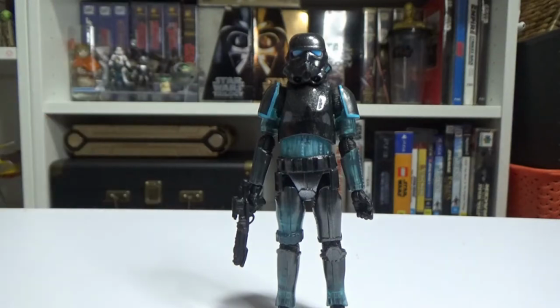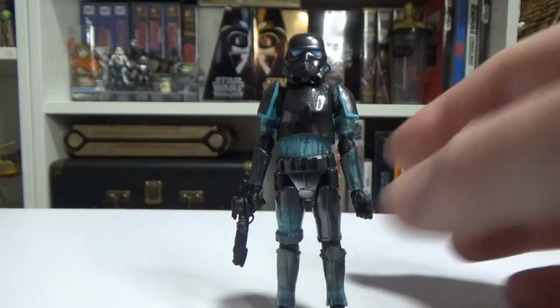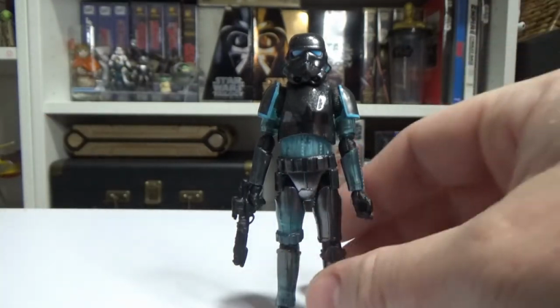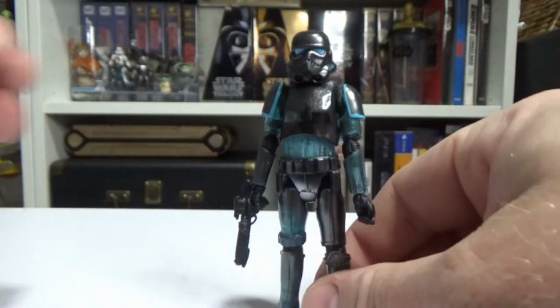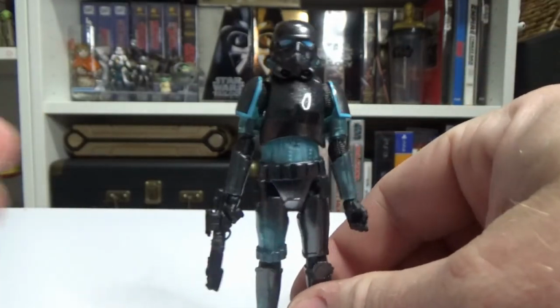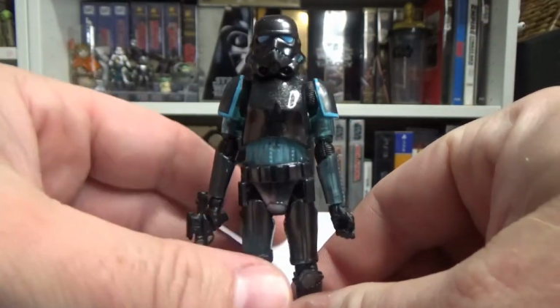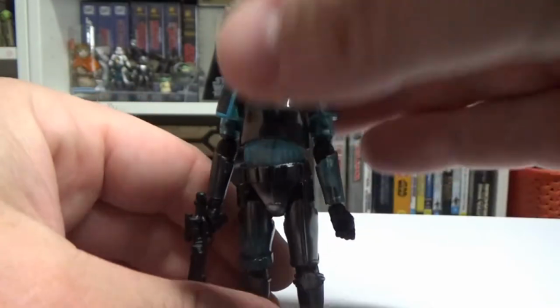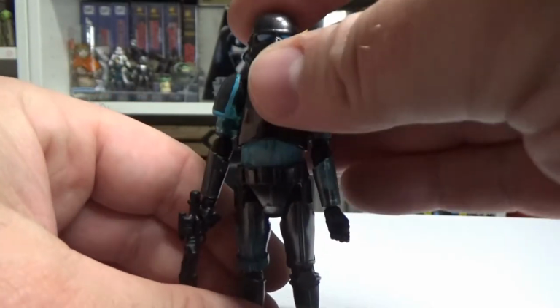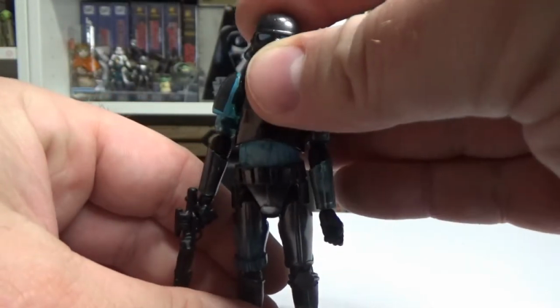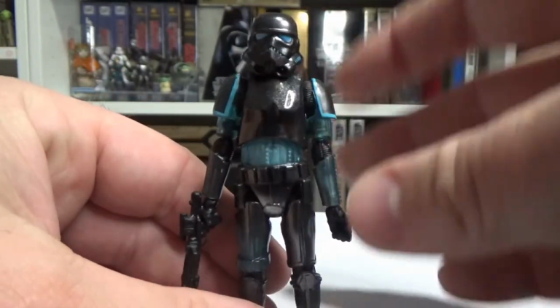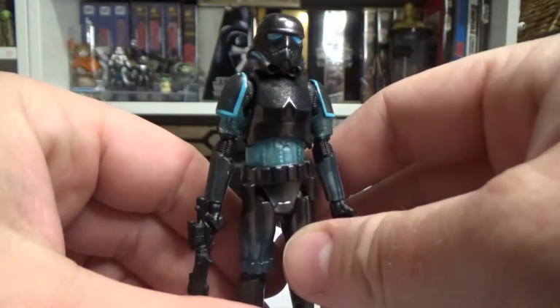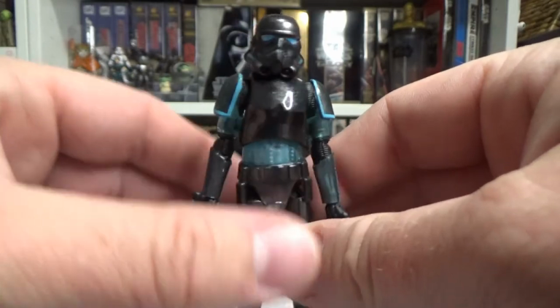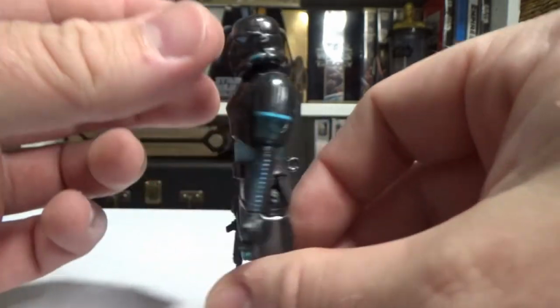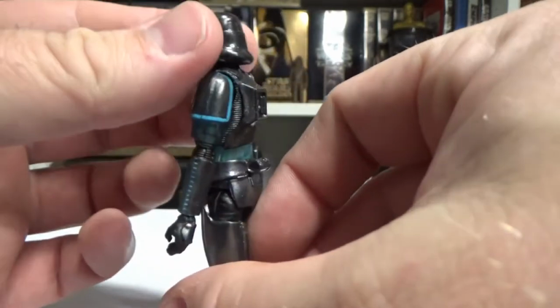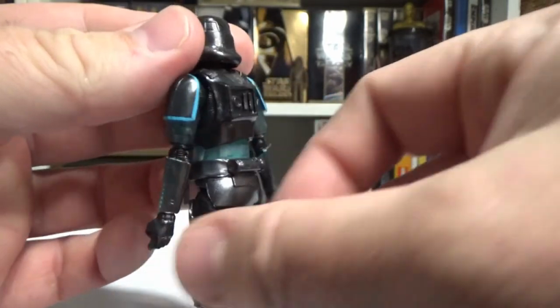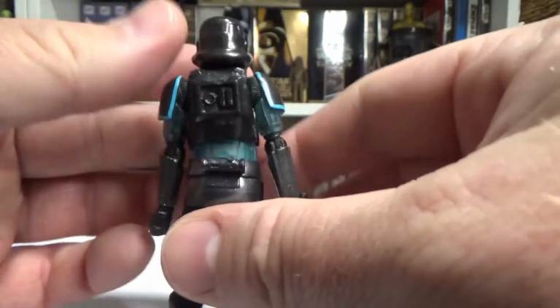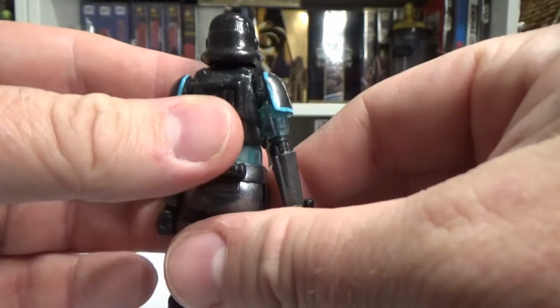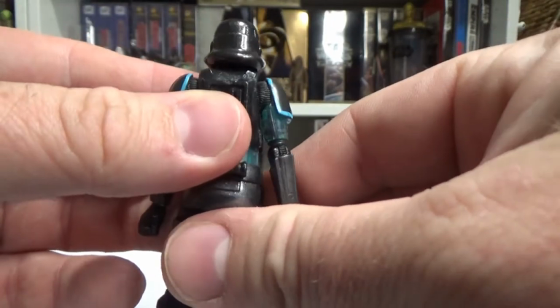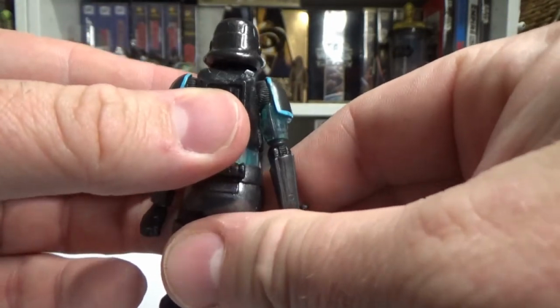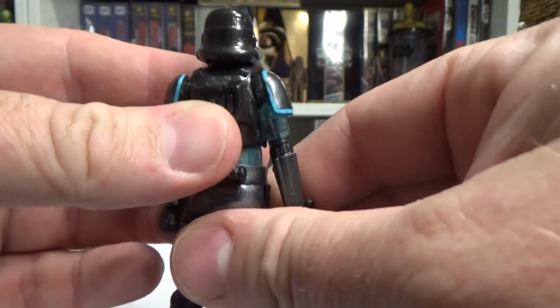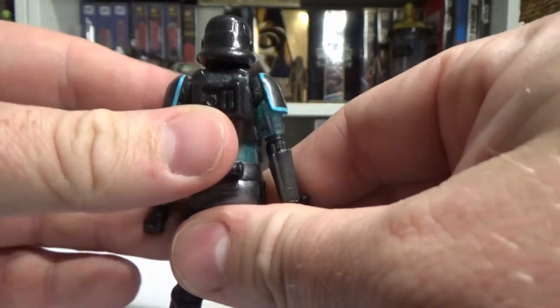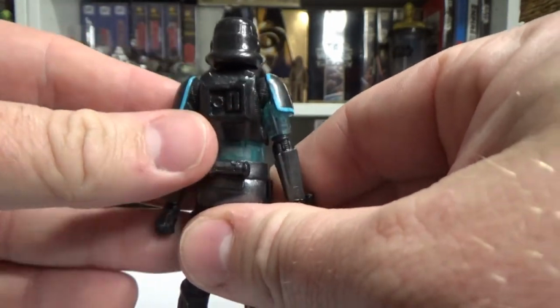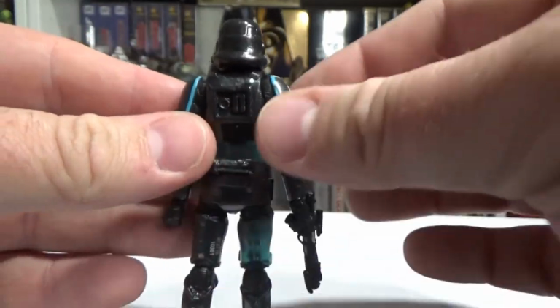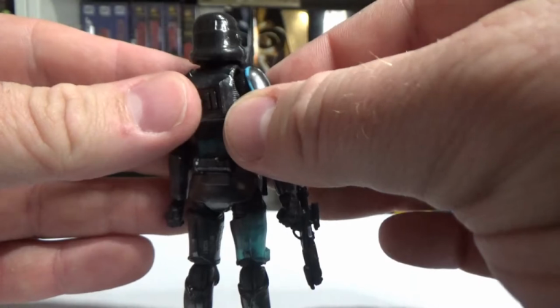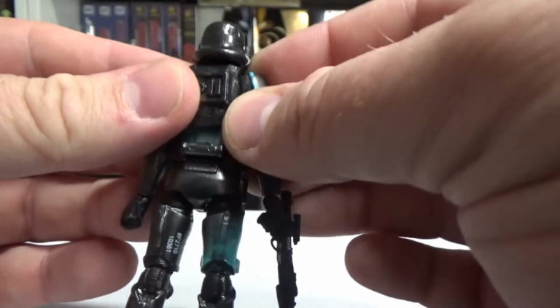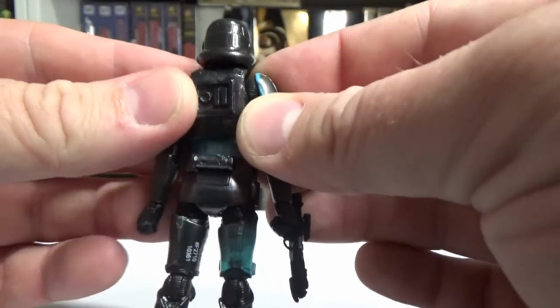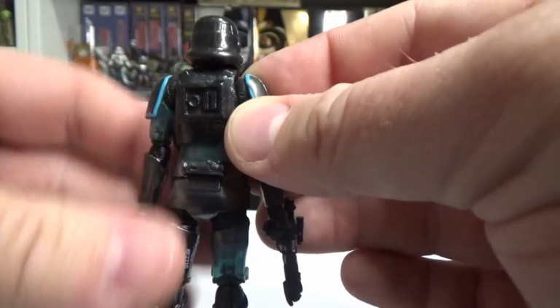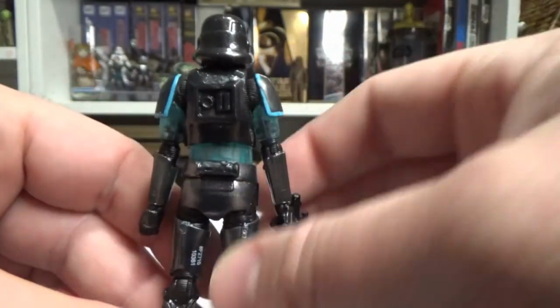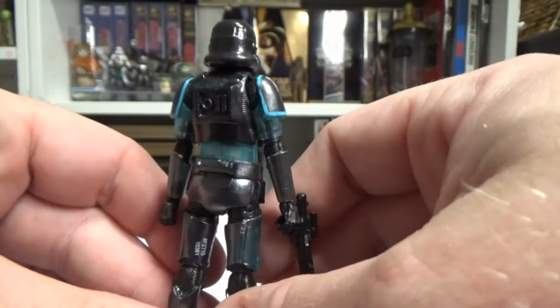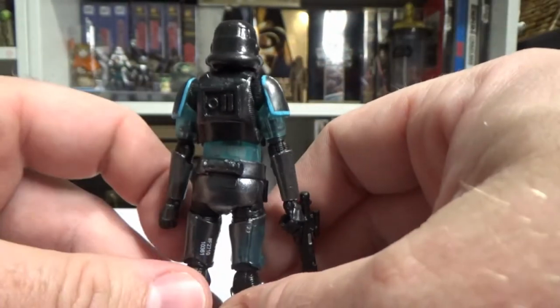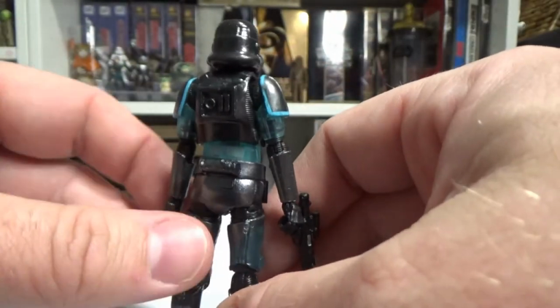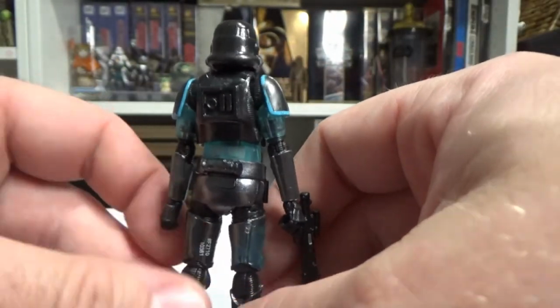Yeah this one was really cool too — fantastic stuff, really digging it. Unlike that battle droid I reviewed last week, so far we're two out of three good ones for the Gaming Greats.